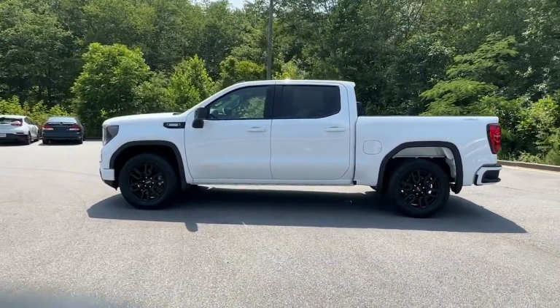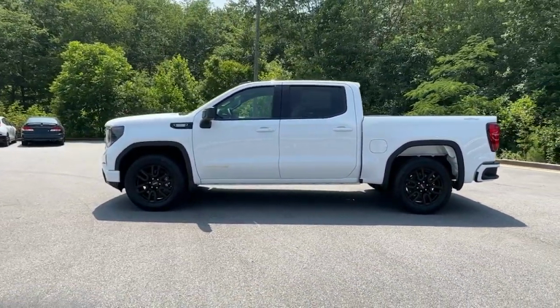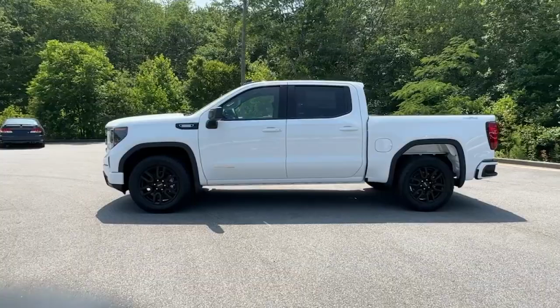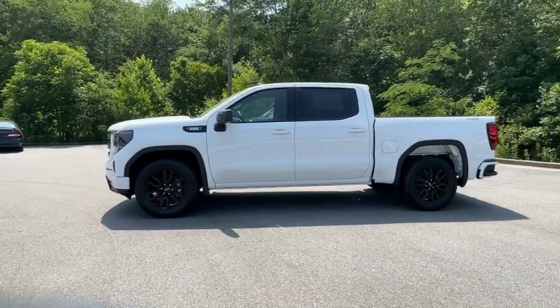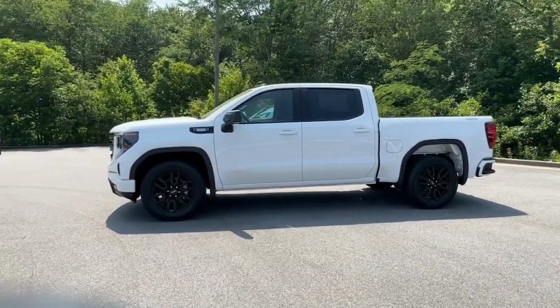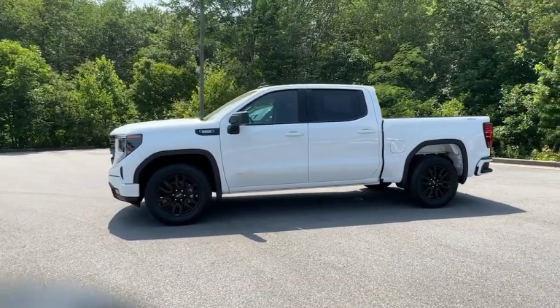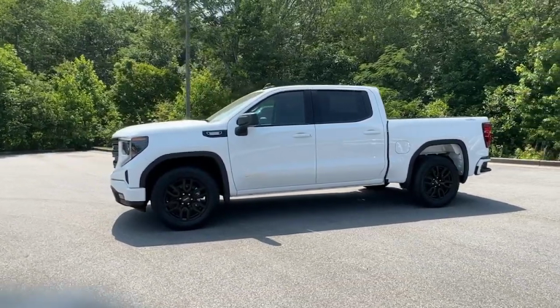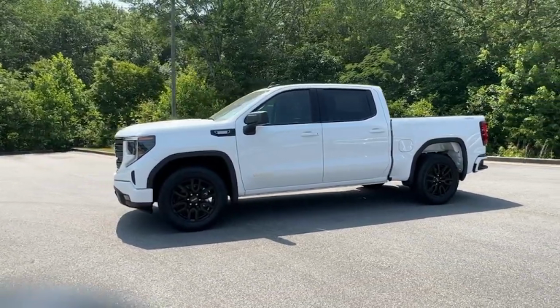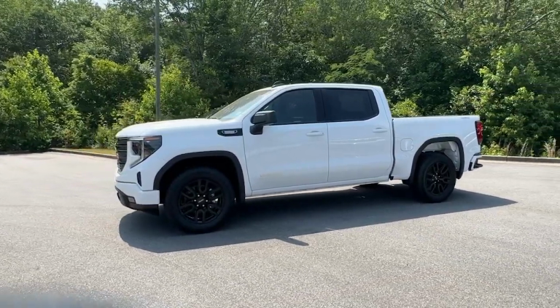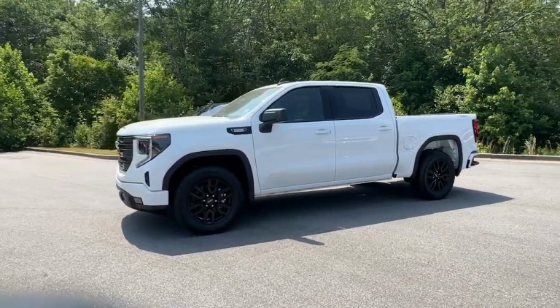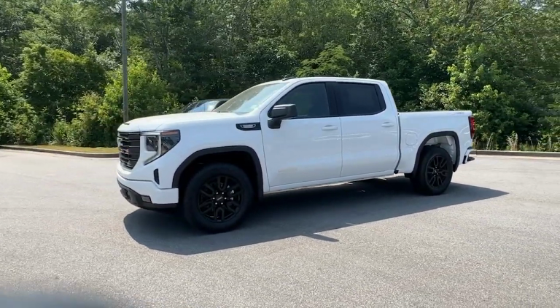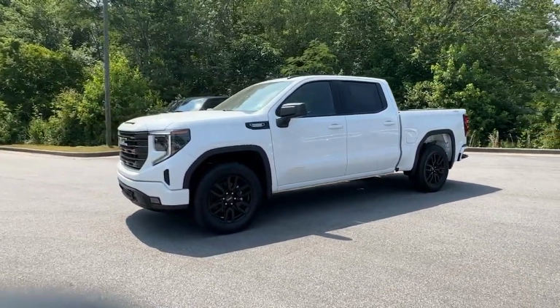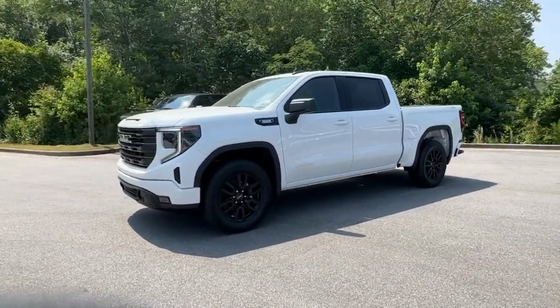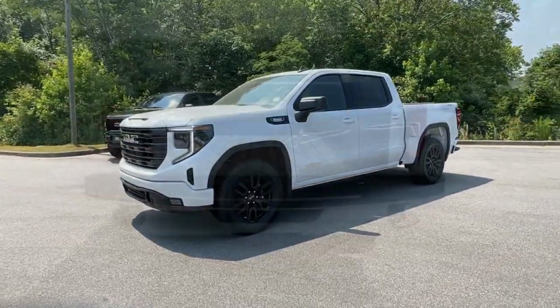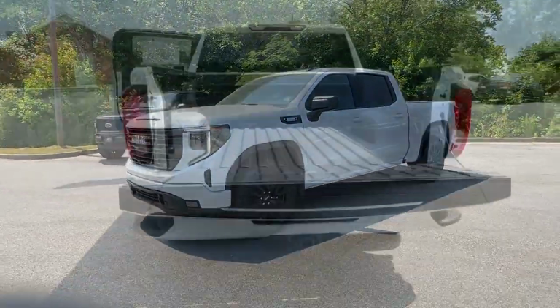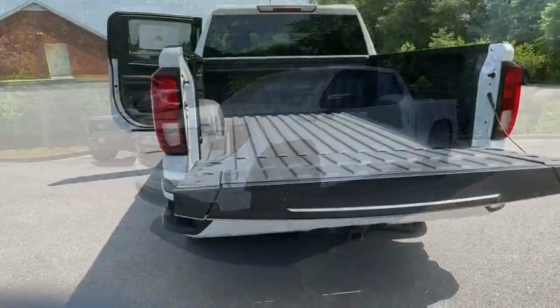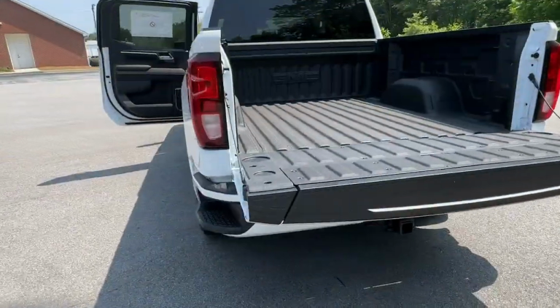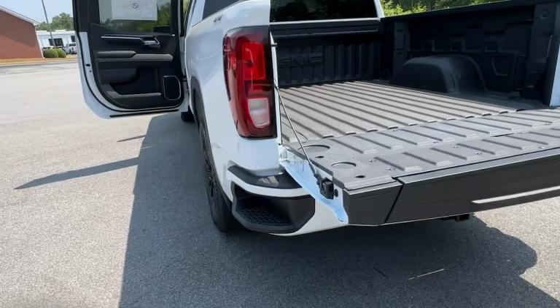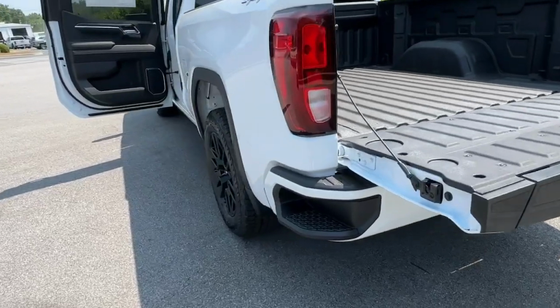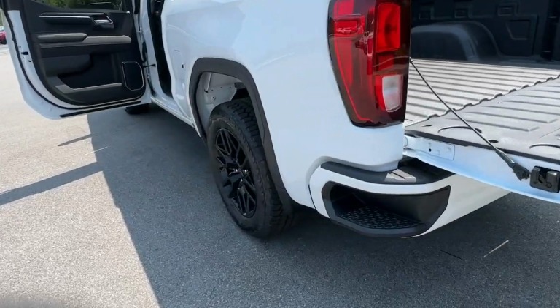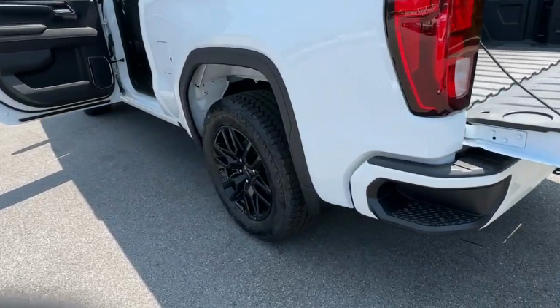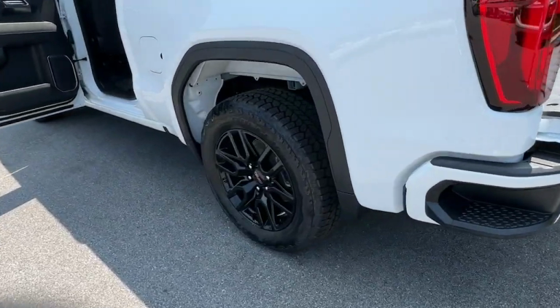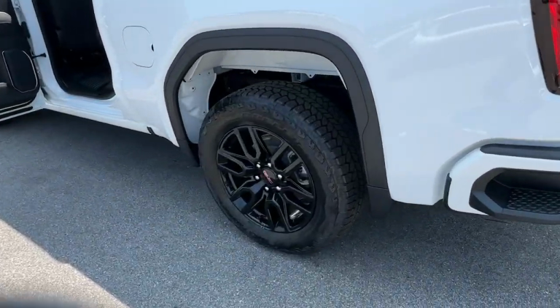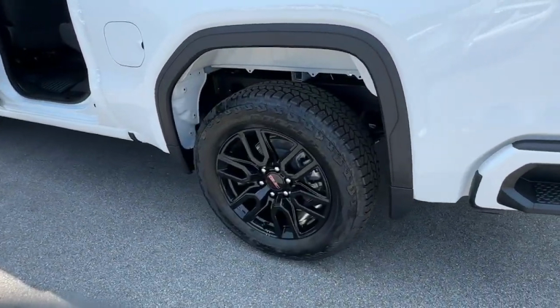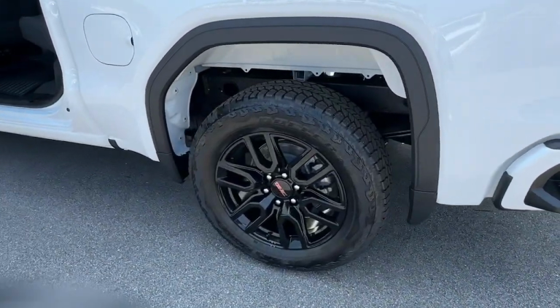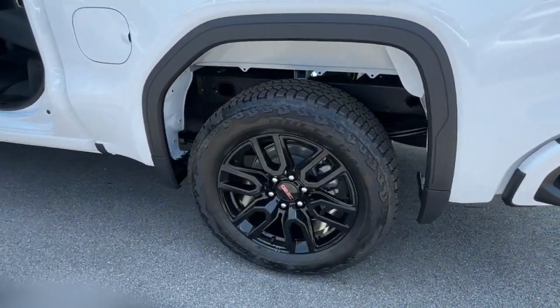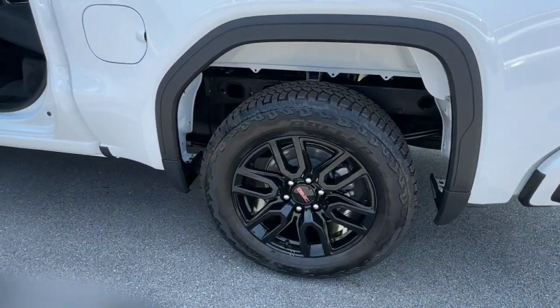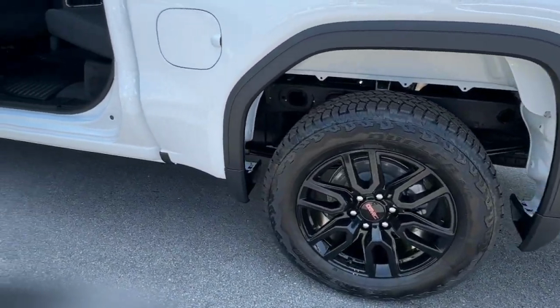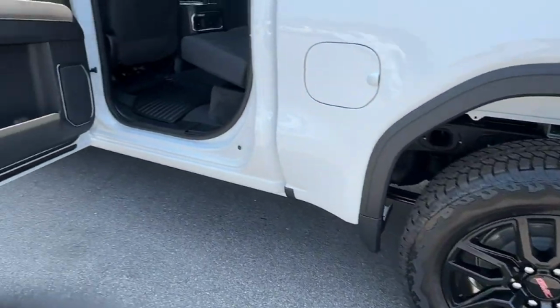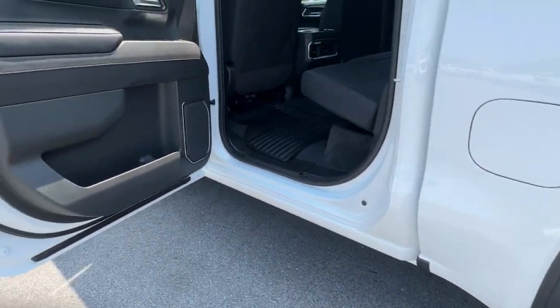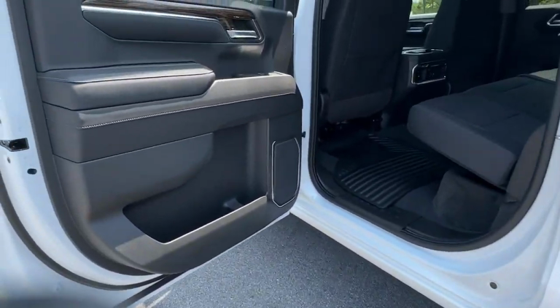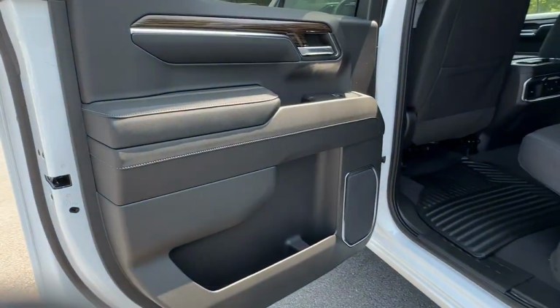These are just some of the great options this vehicle comes with: heated steering wheel, Apple CarPlay and or Android Auto, wireless charging station, pre-collision system, navigation system.